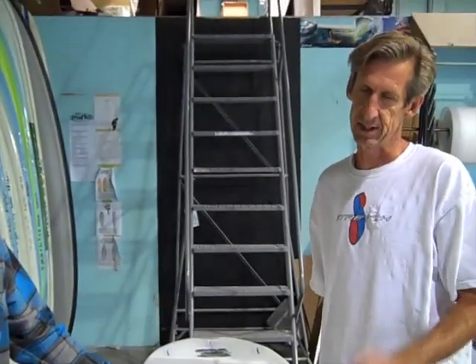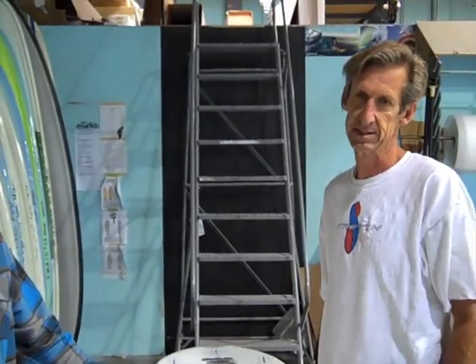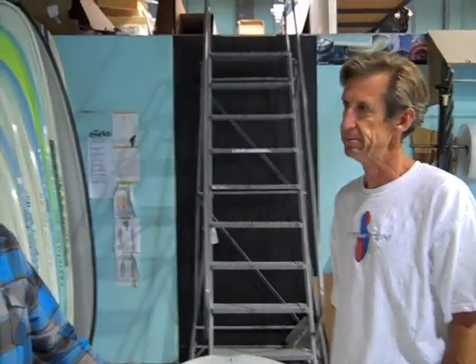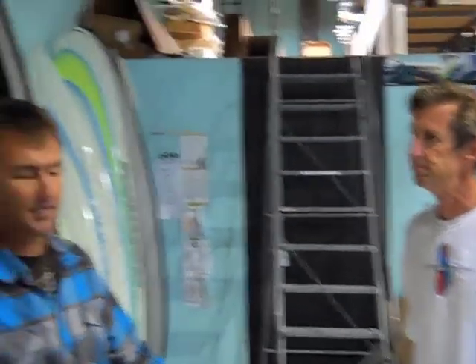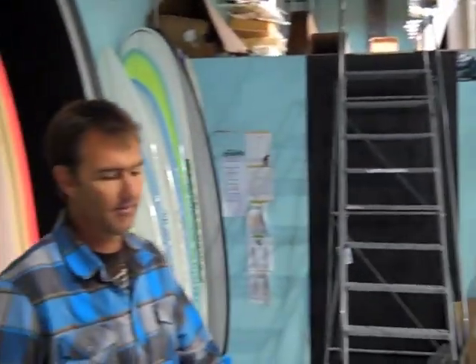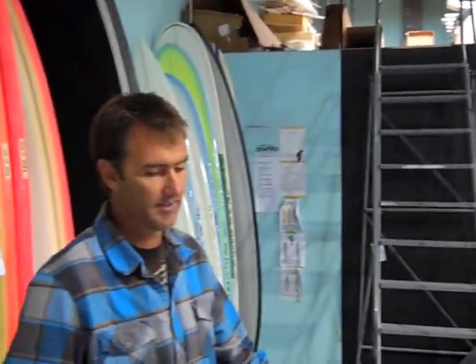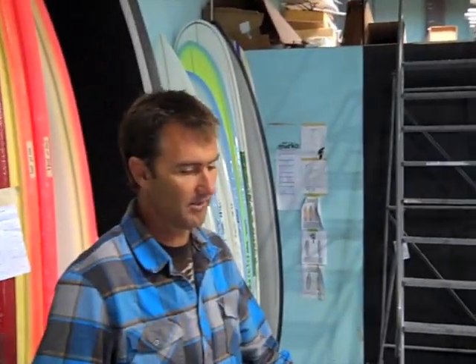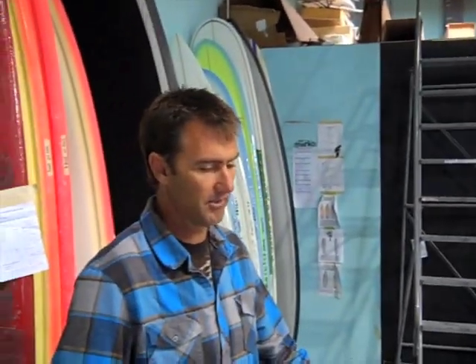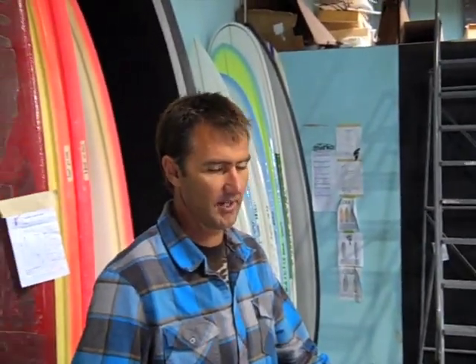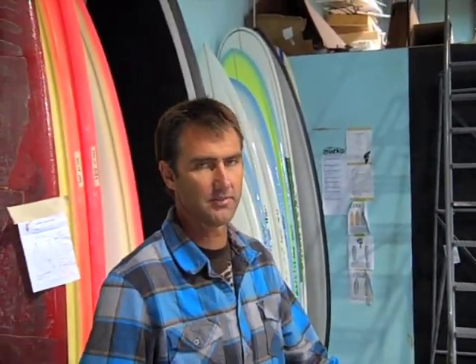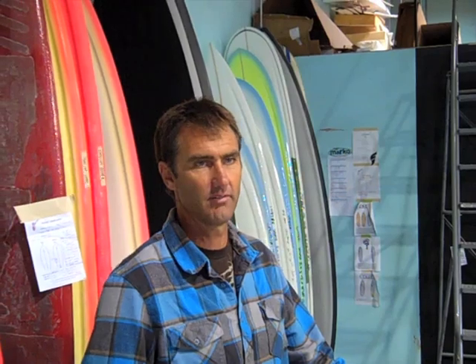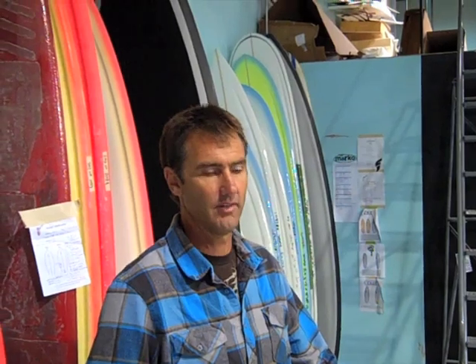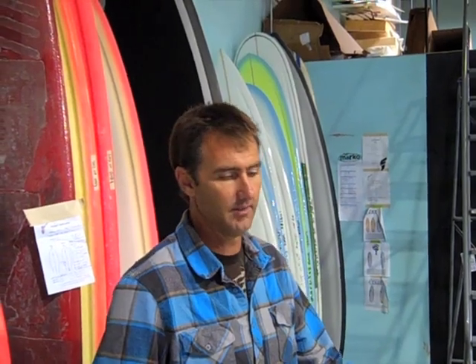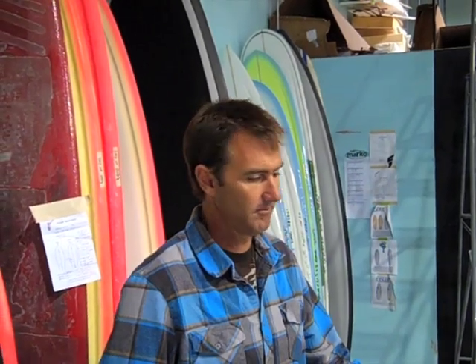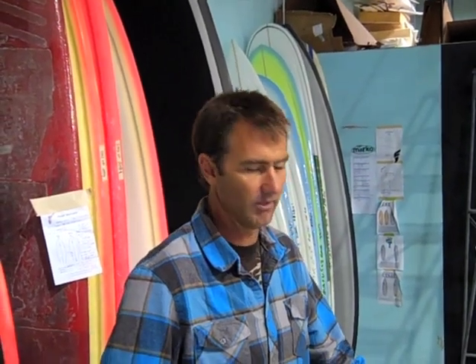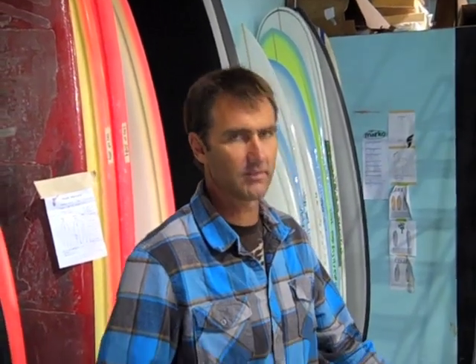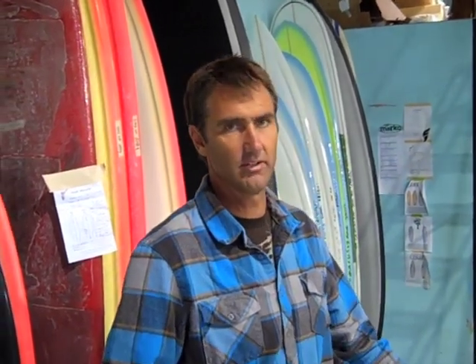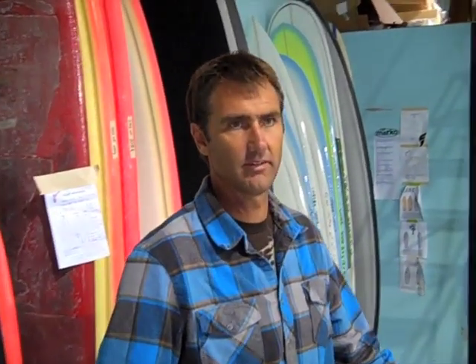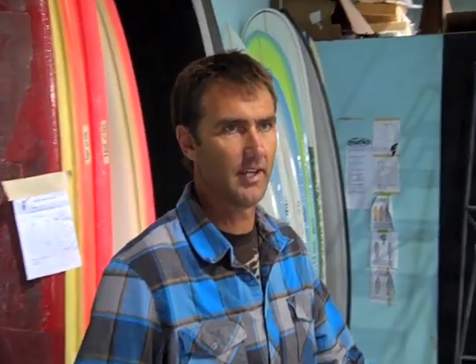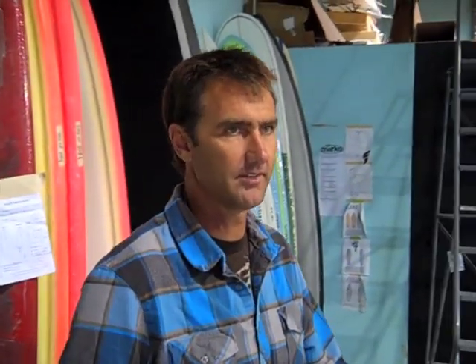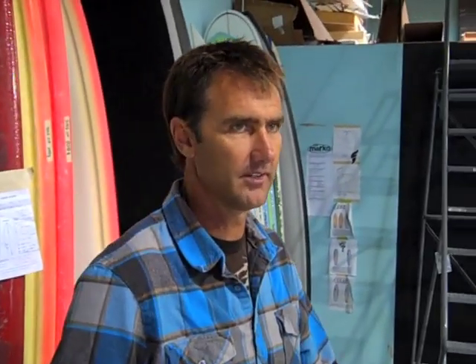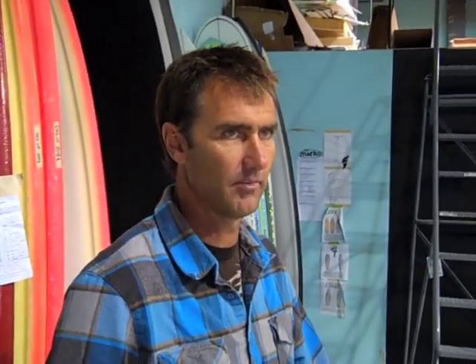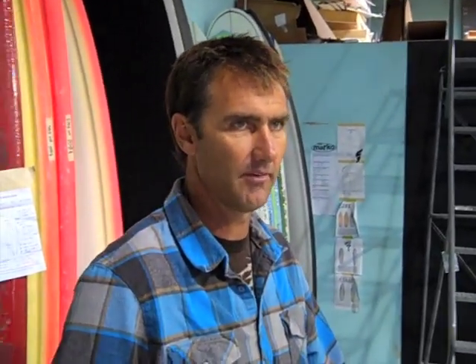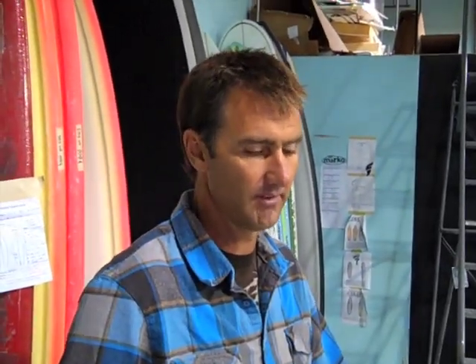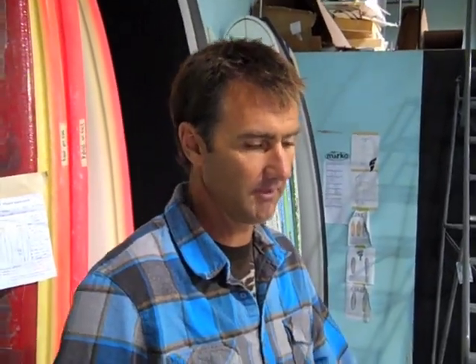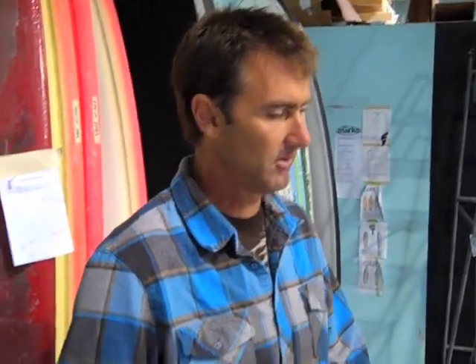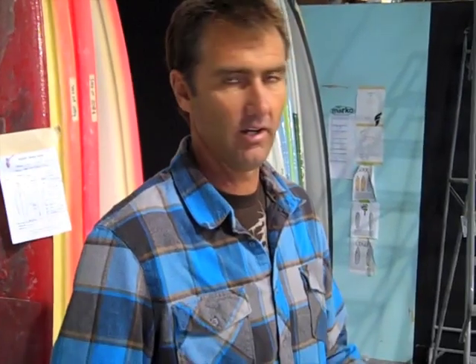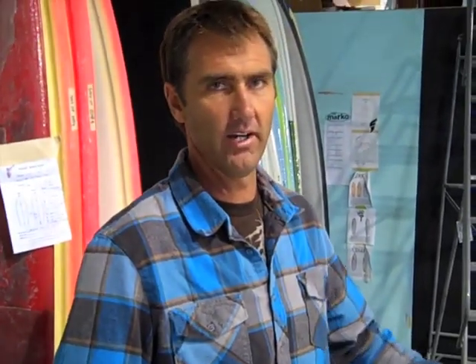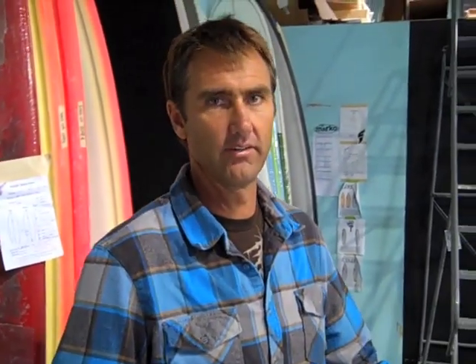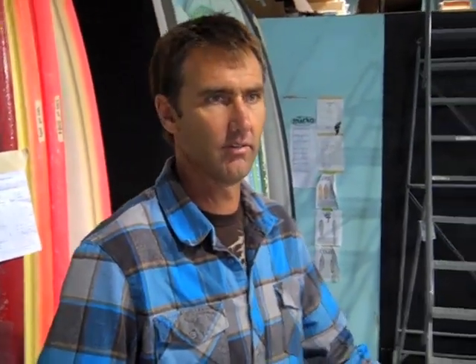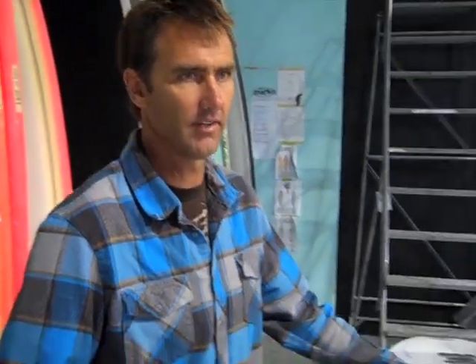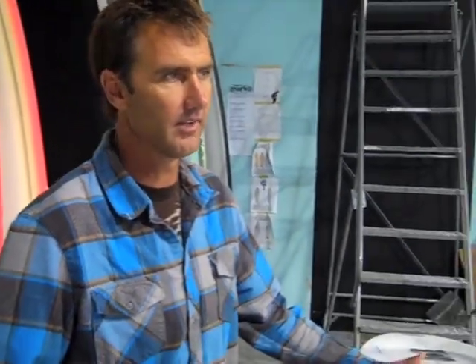Same thing. But at the same time, I've ridden this board in incredible surf and it works good. So it's not necessarily just for bad waves — it's just all around, works in everything.